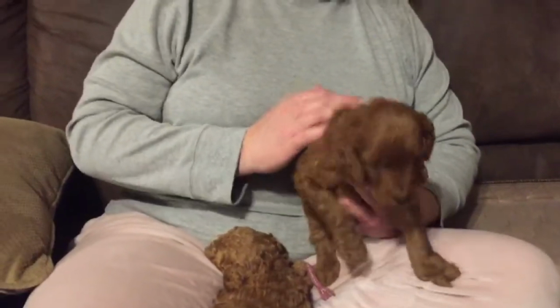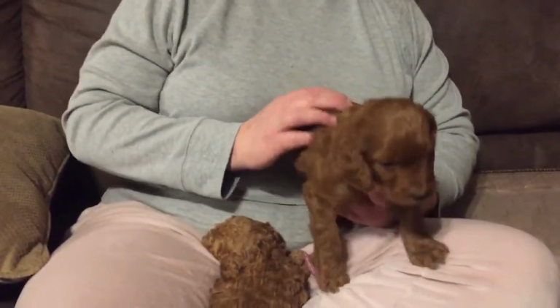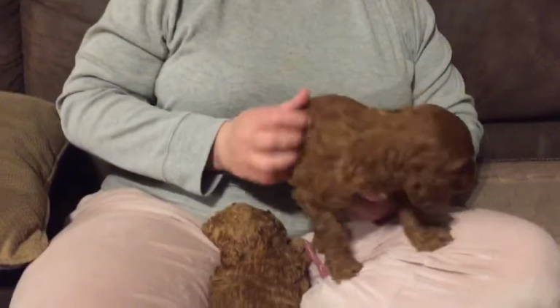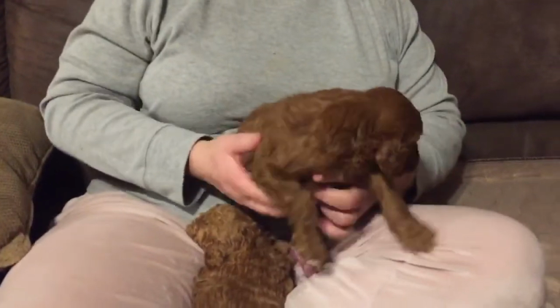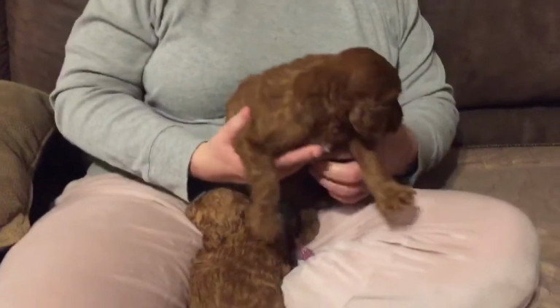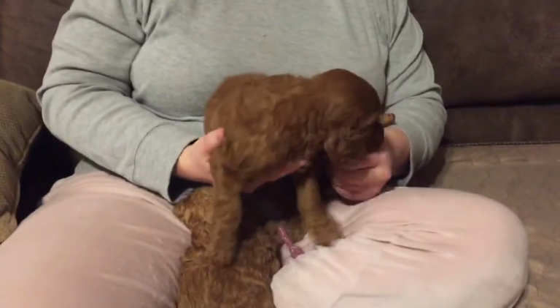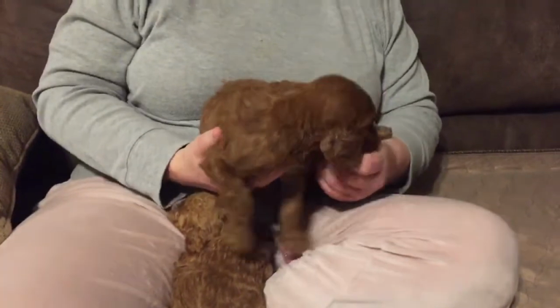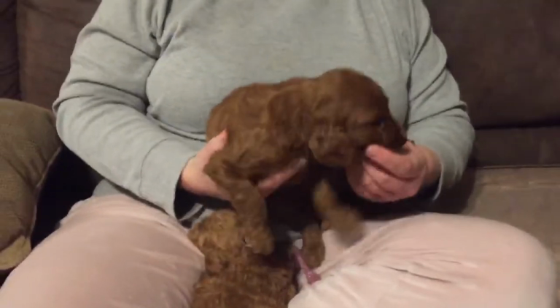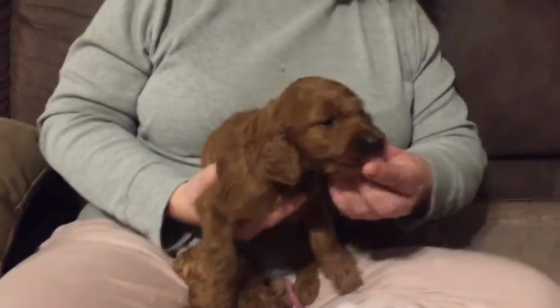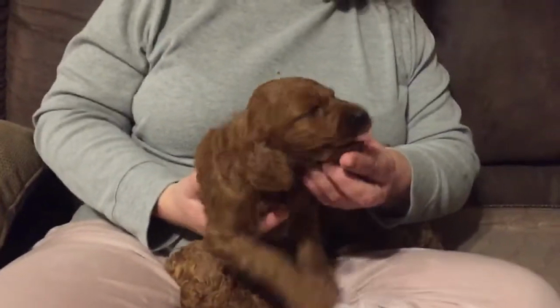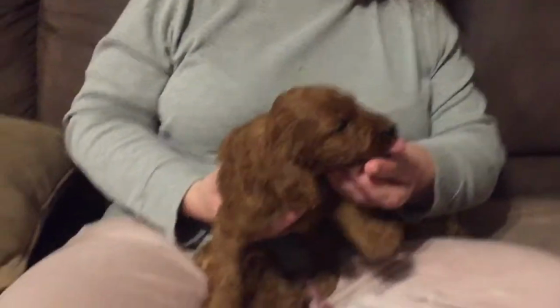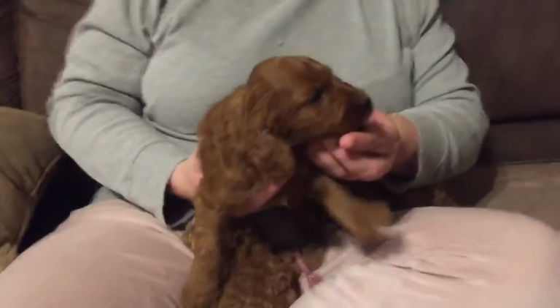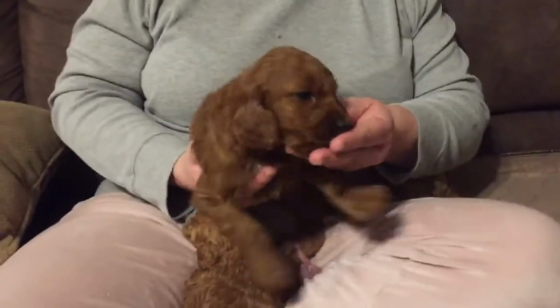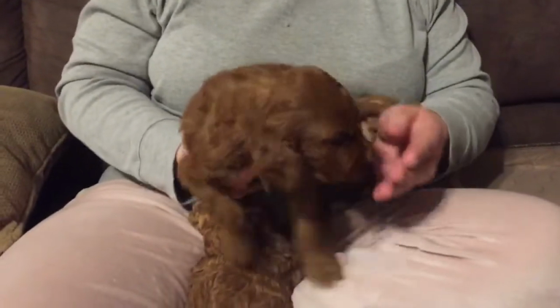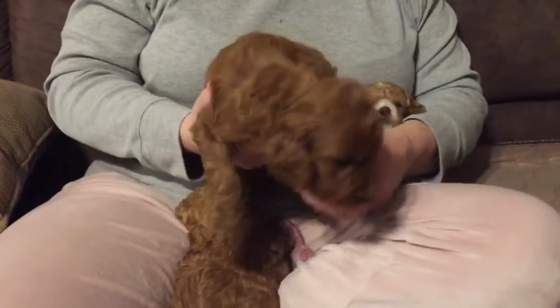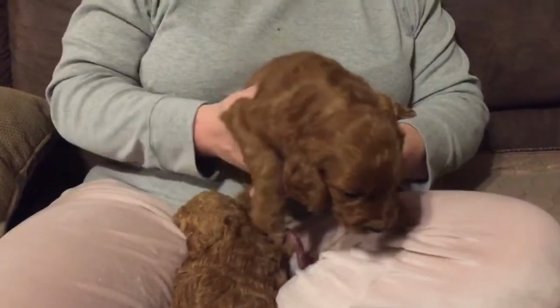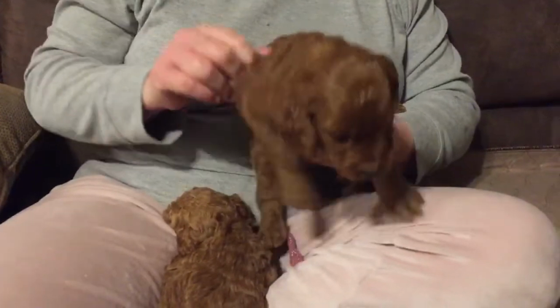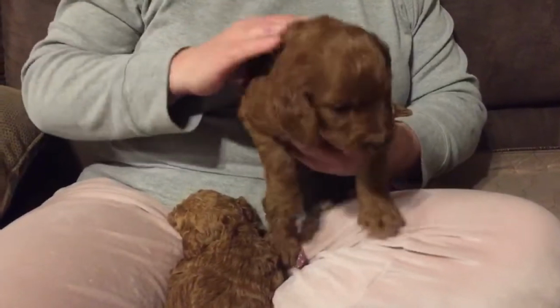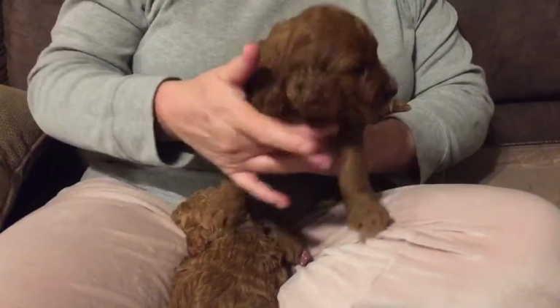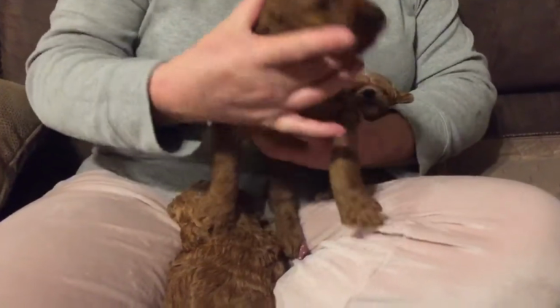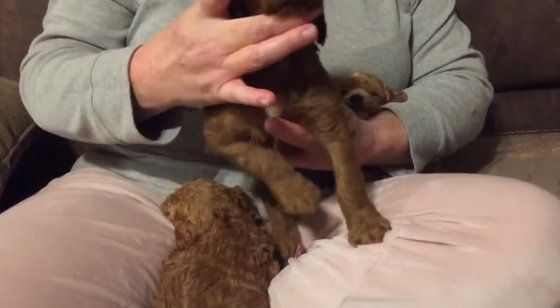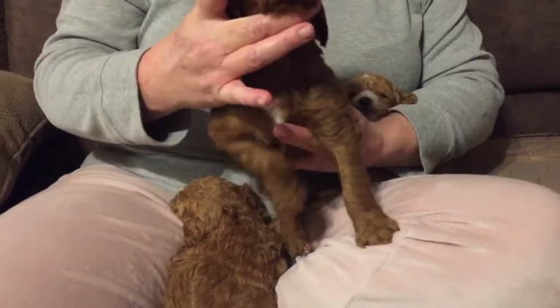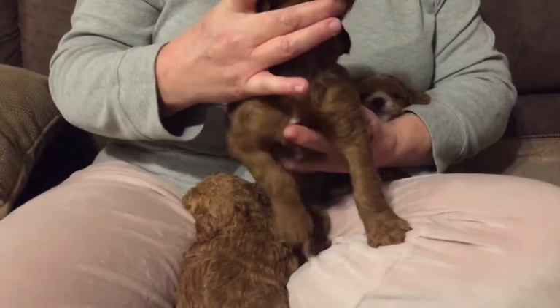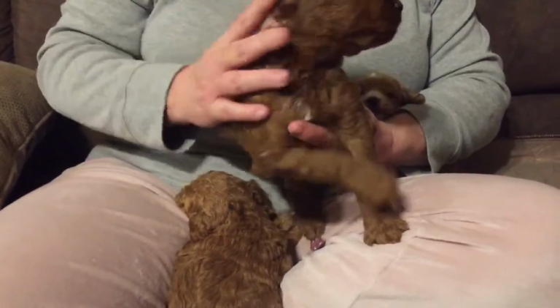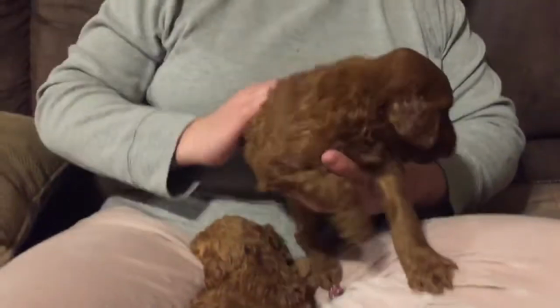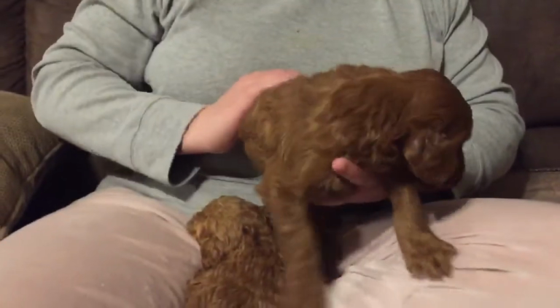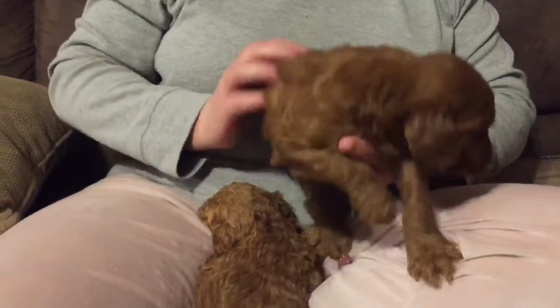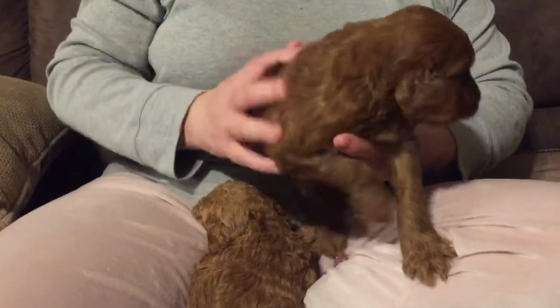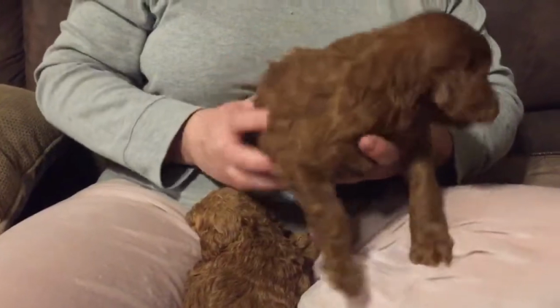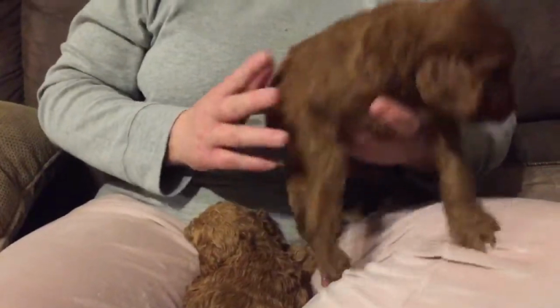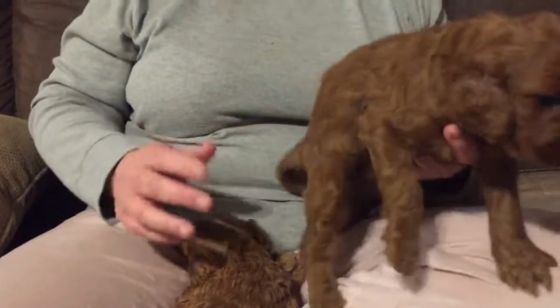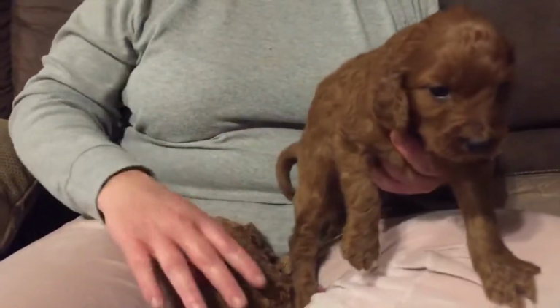Welcome to Oak Hill Farm Doodles. This right here is Reba's and Nitro's baby. Fiona's been raising this little boy. He has a little white marking on his chest. He's very sweet and loving — he loves to kiss a lot.